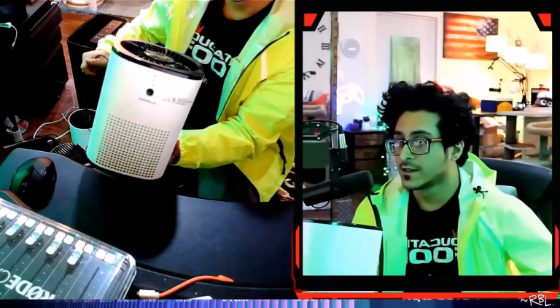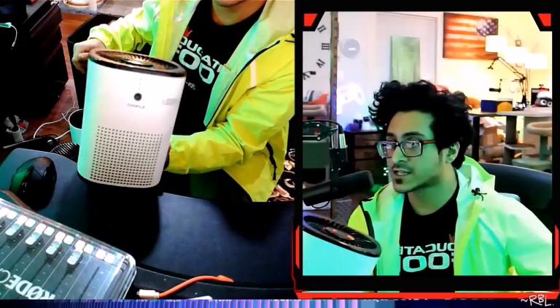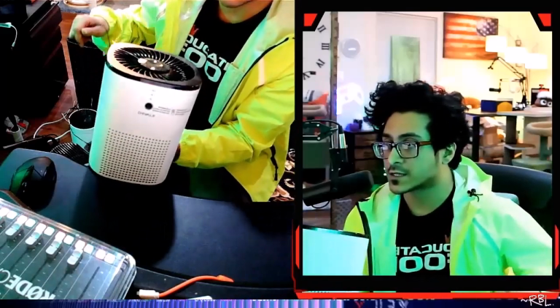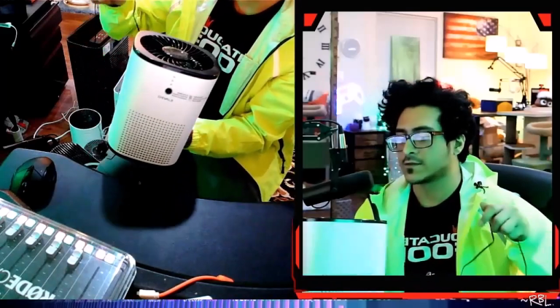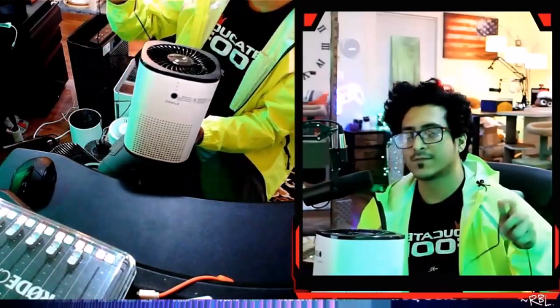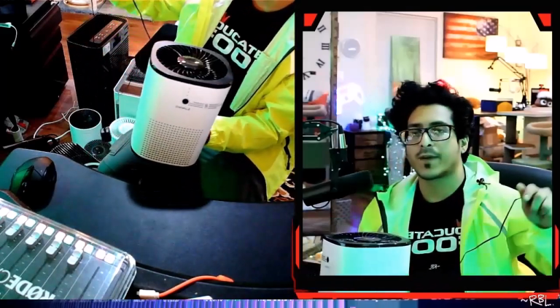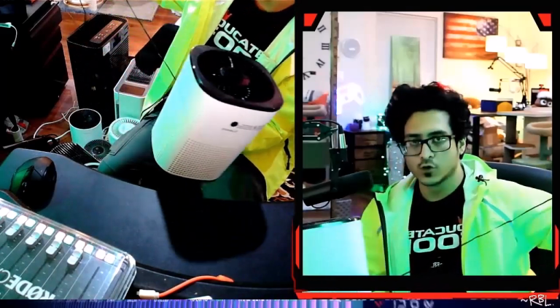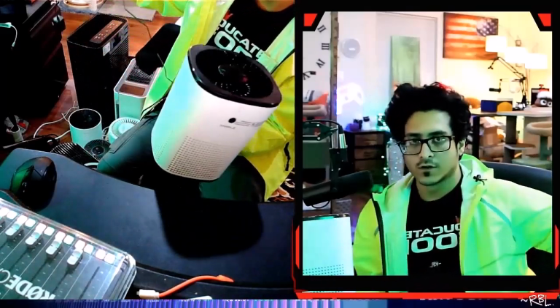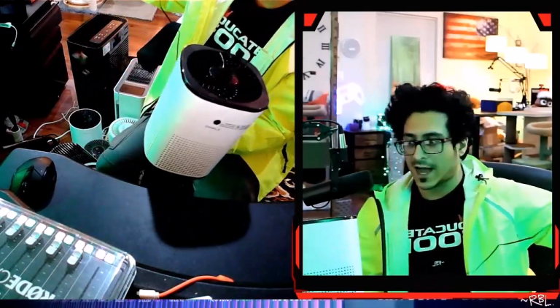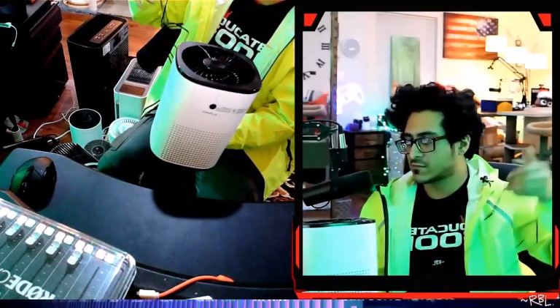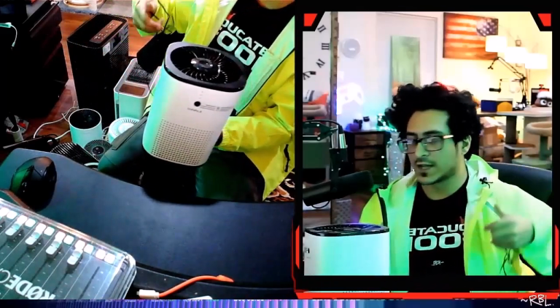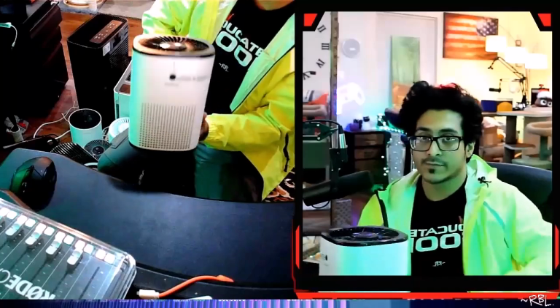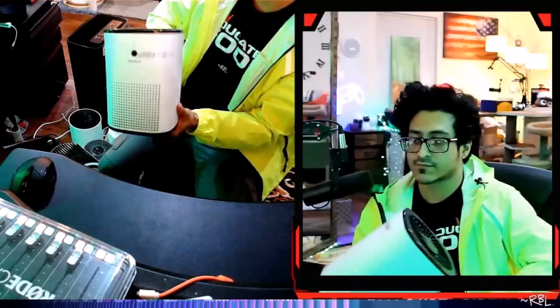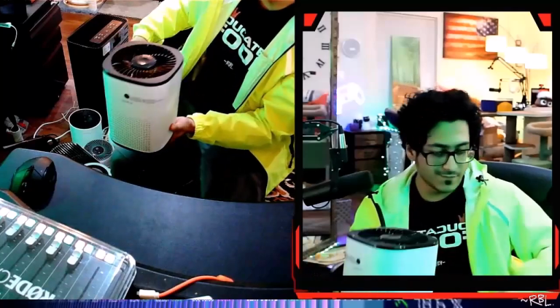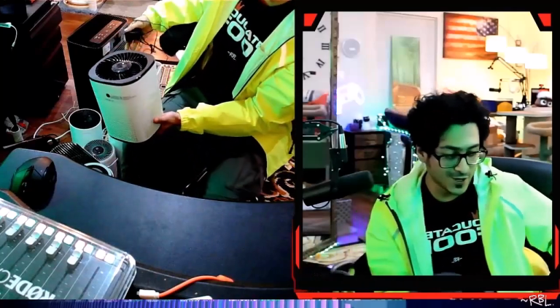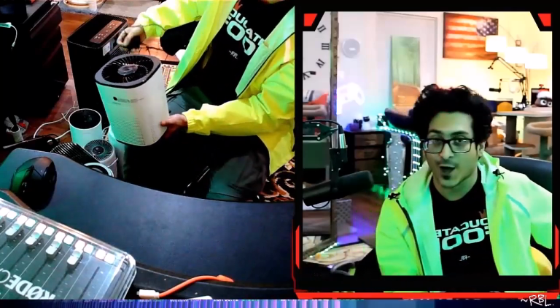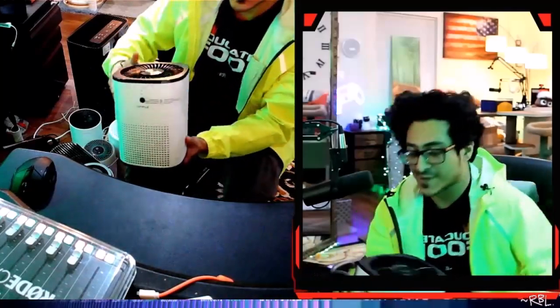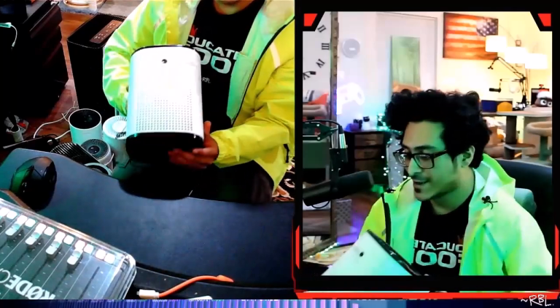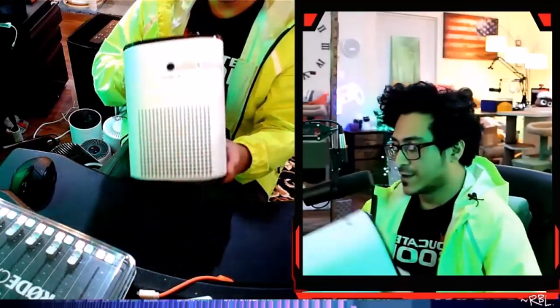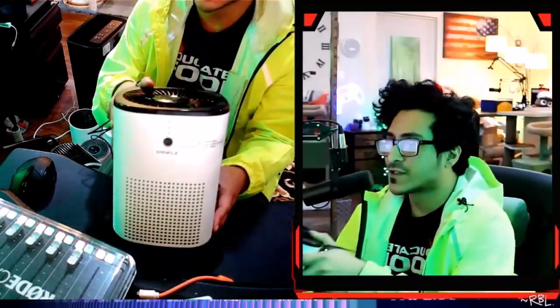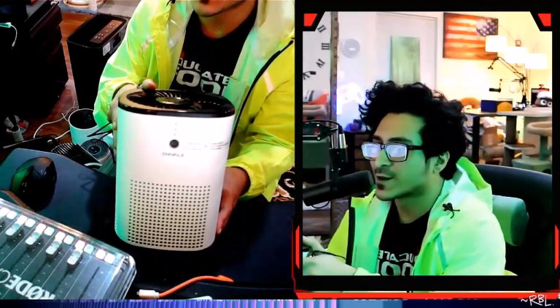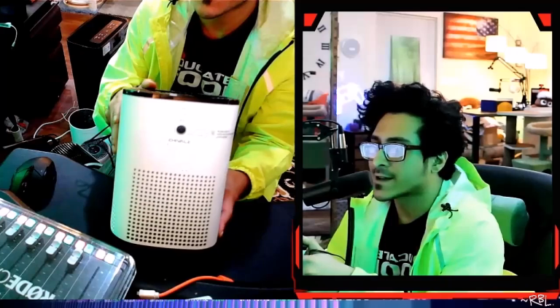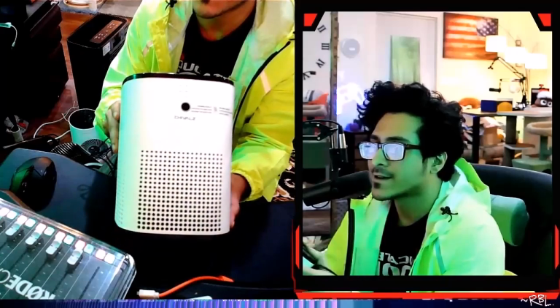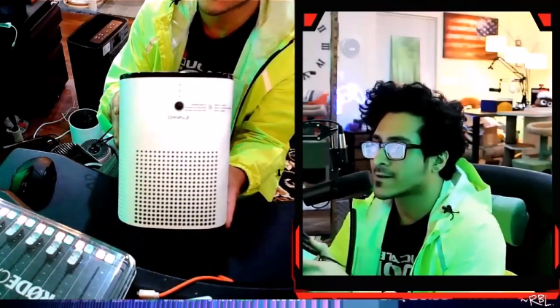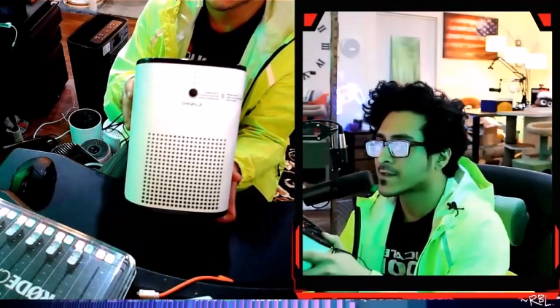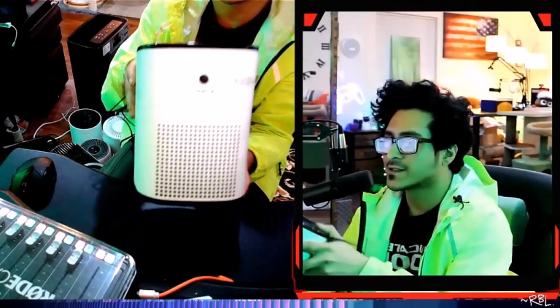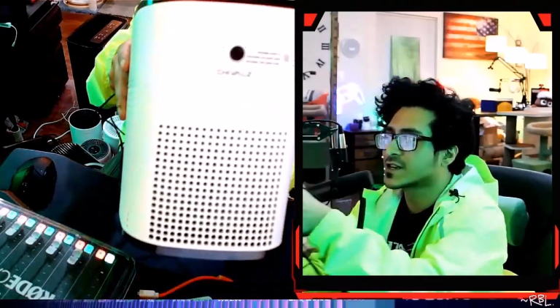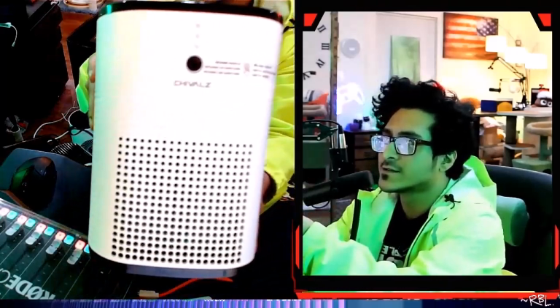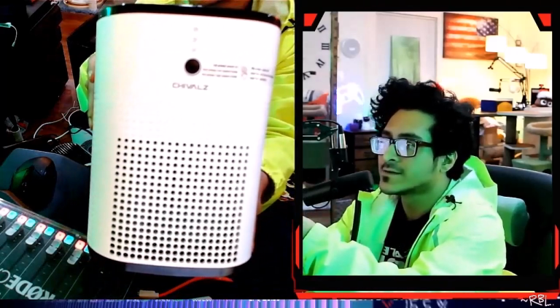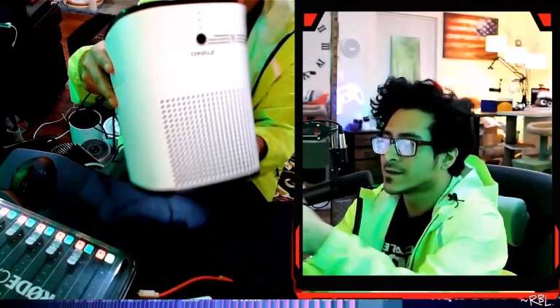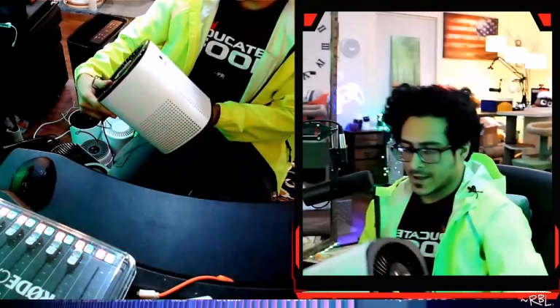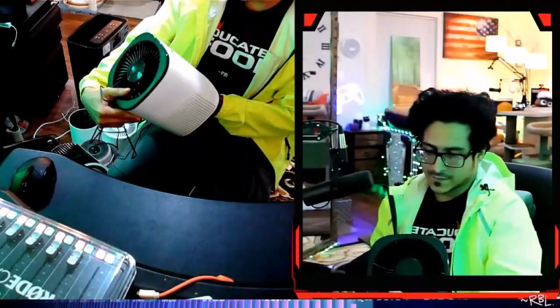Look at this cuteness — it comes in a pack of two. I haven't used the other one because I just have a lot anyways. This is what it looks like; it's extremely cute.